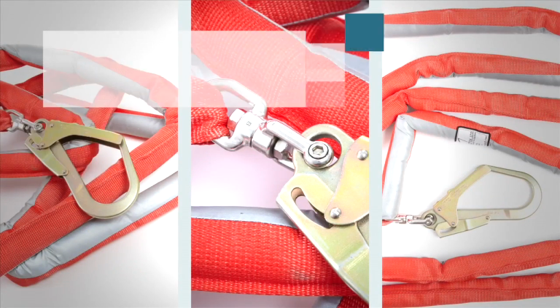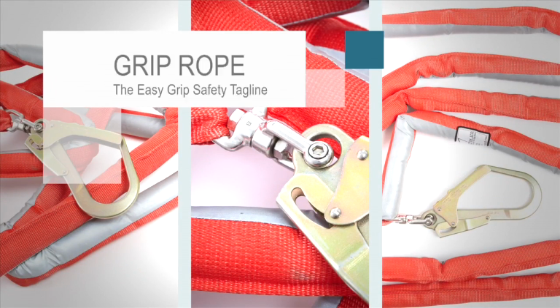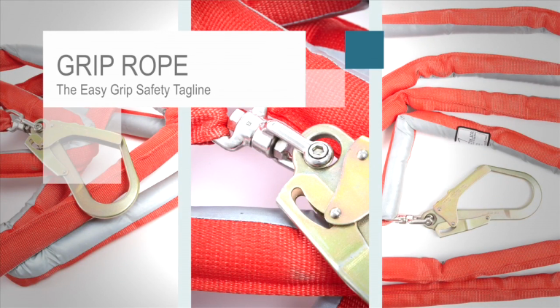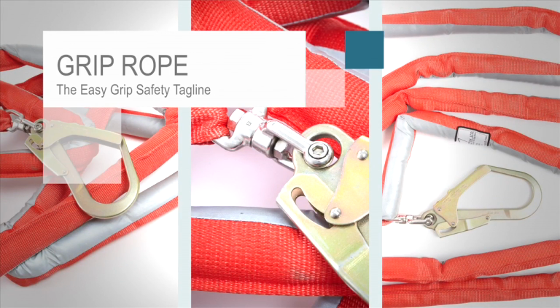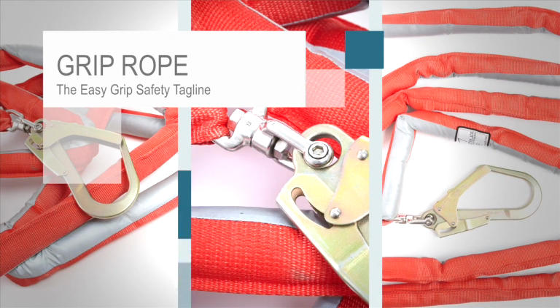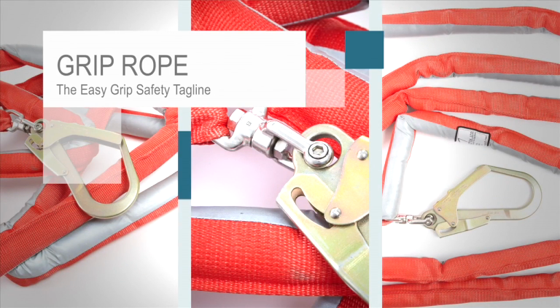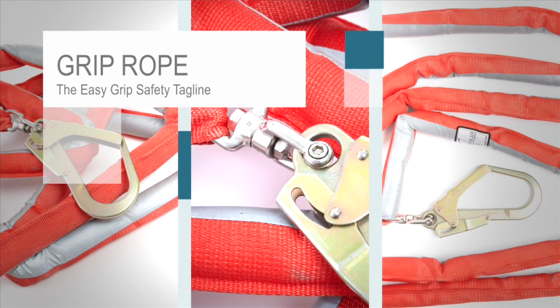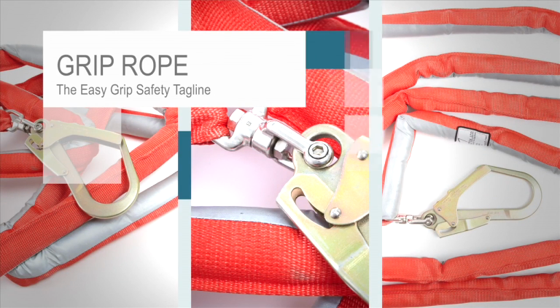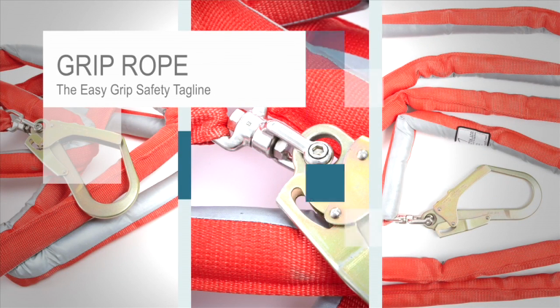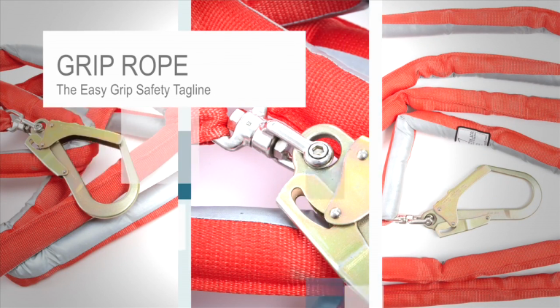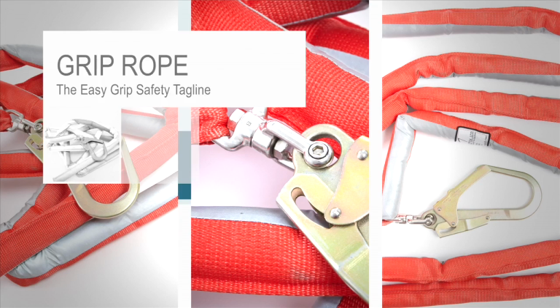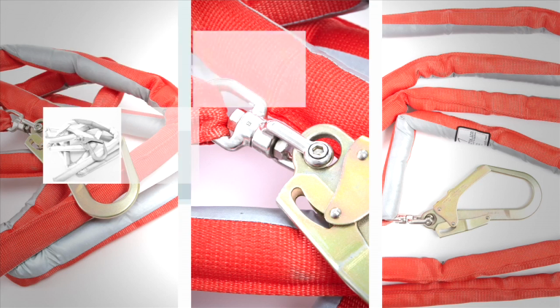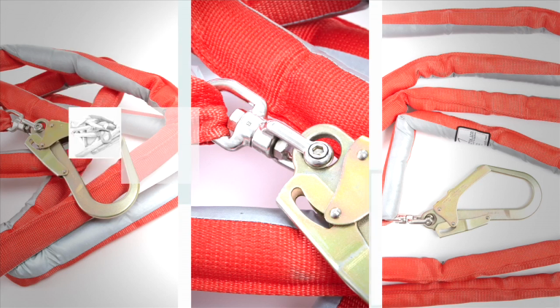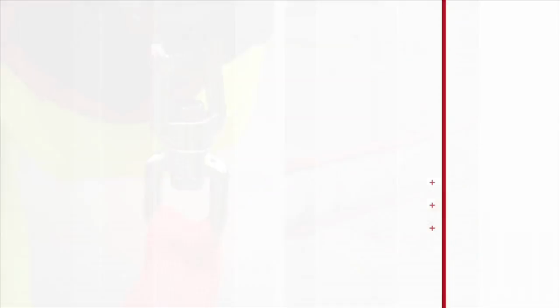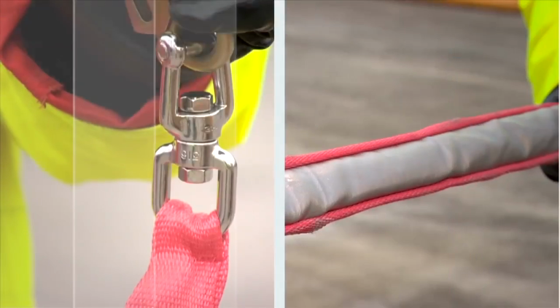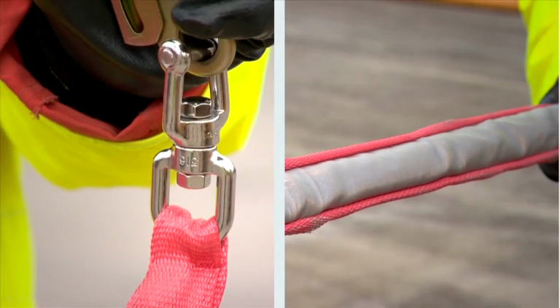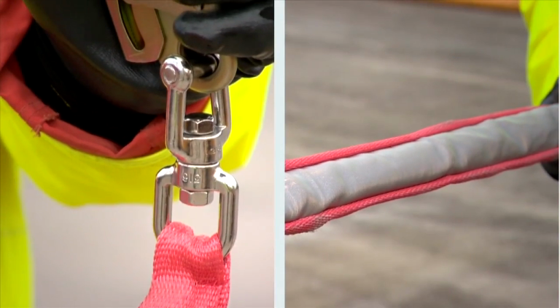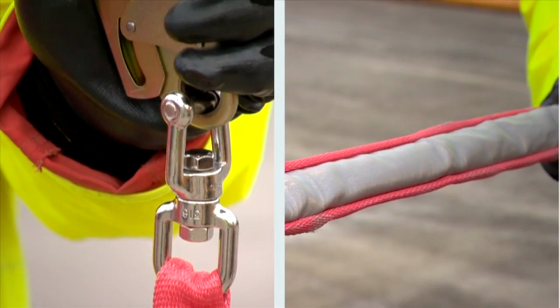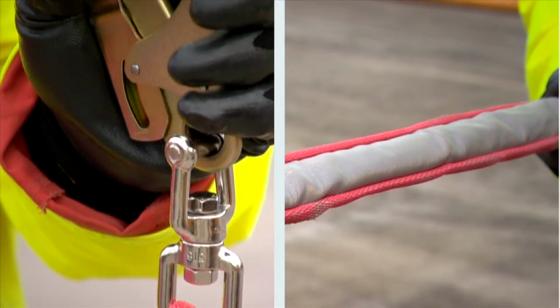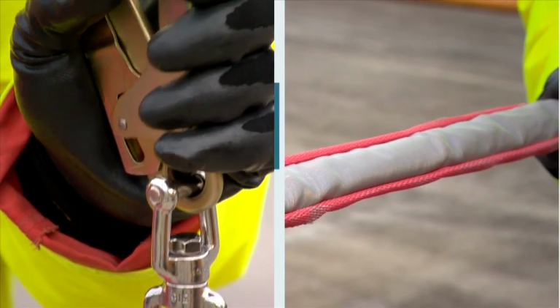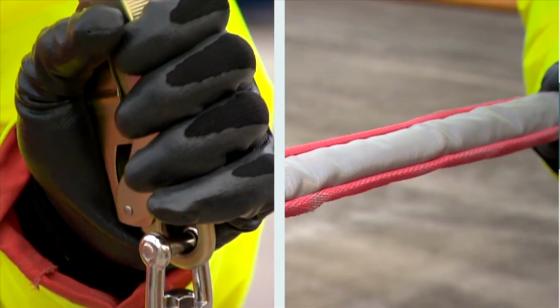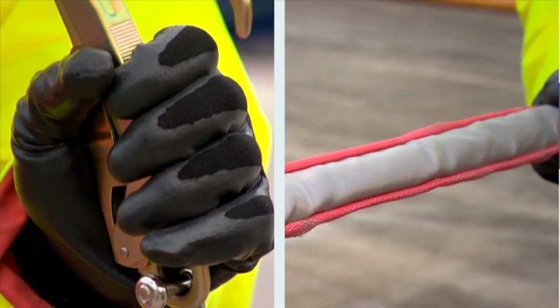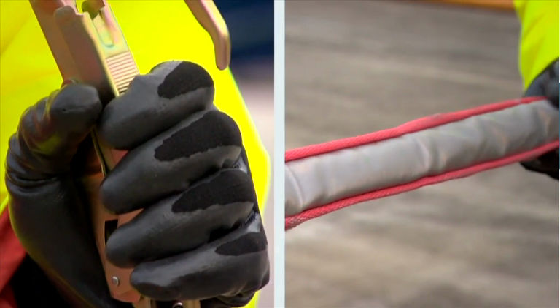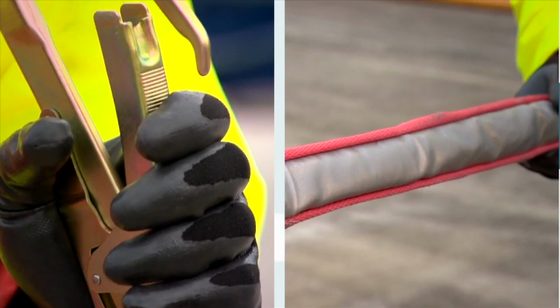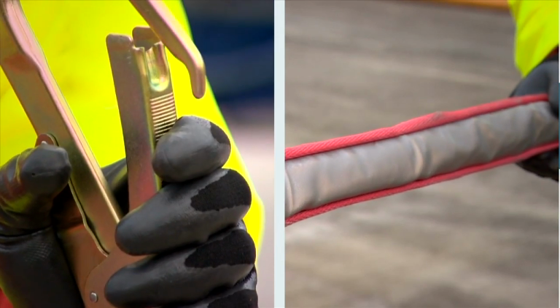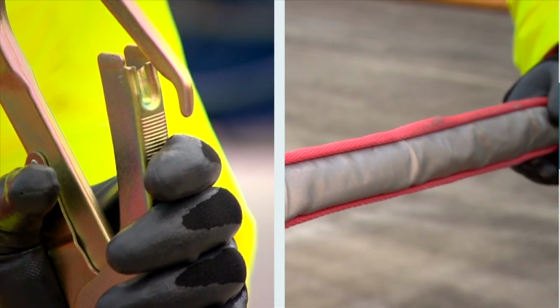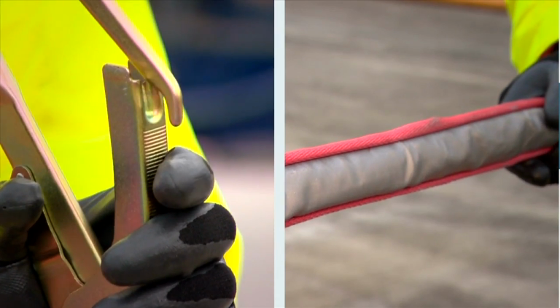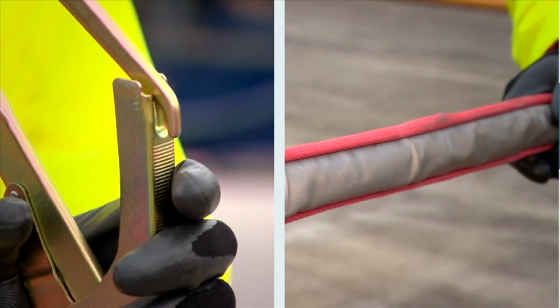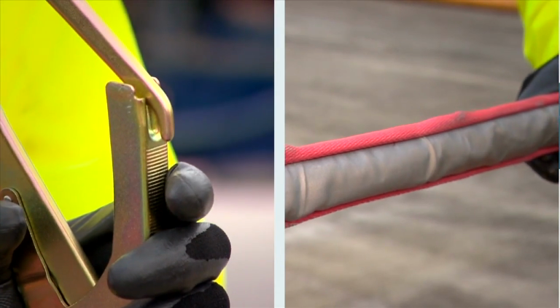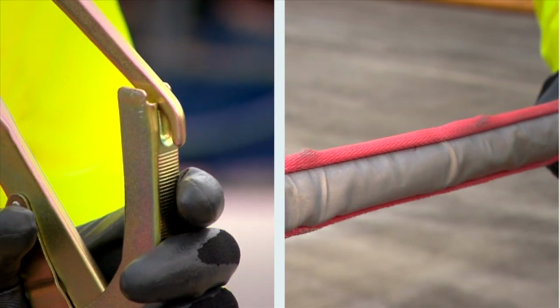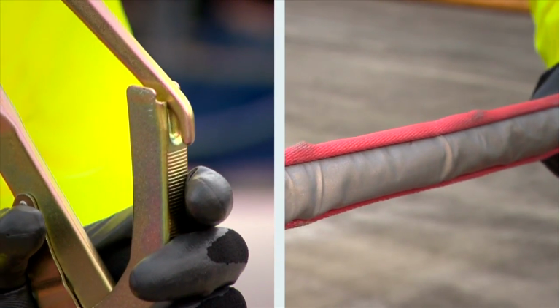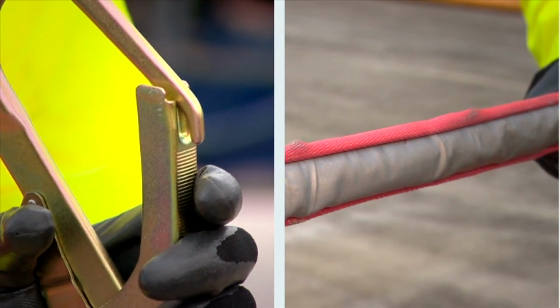Grip Rope, the easy grip safety tagline, is a new innovation in tagline technology, giving your ground operatives a much higher degree of control than rope, increasing both safety margins and productivity.